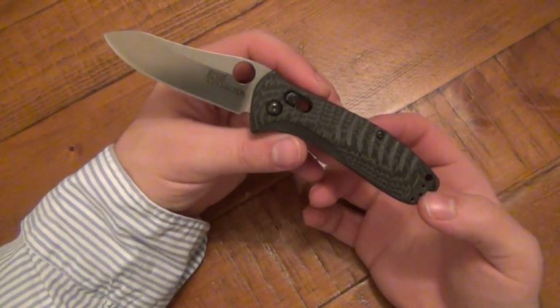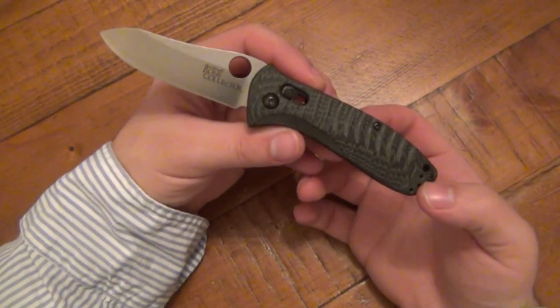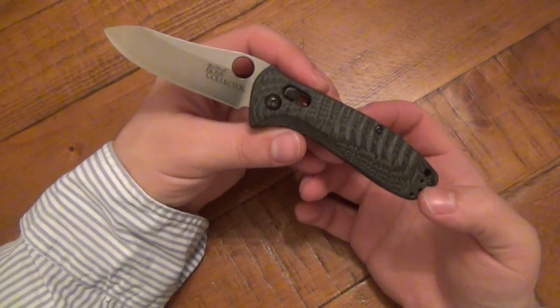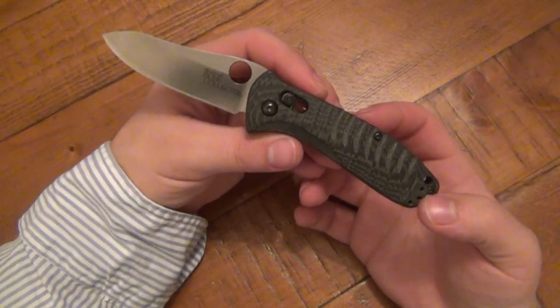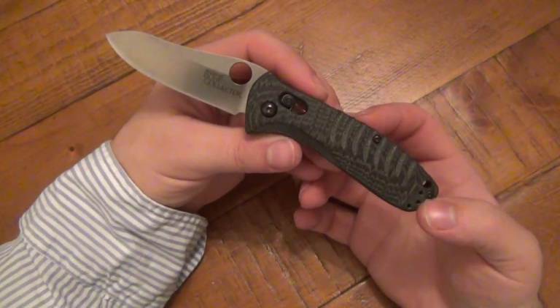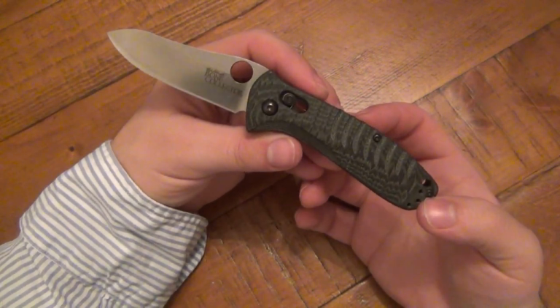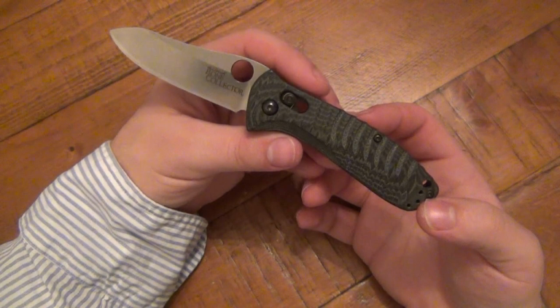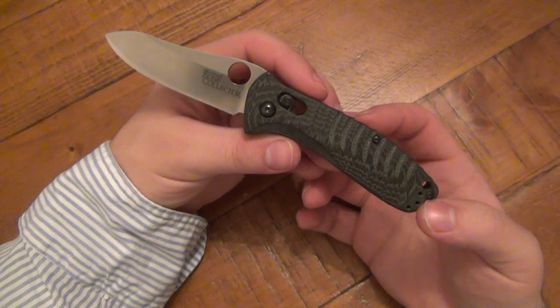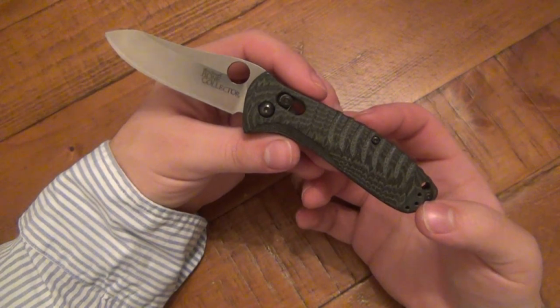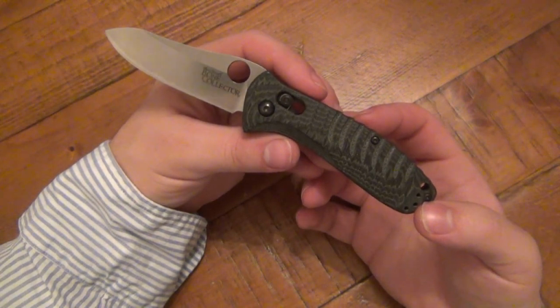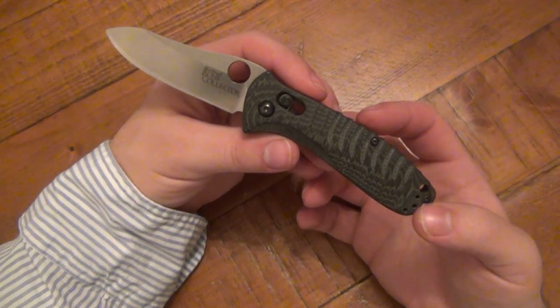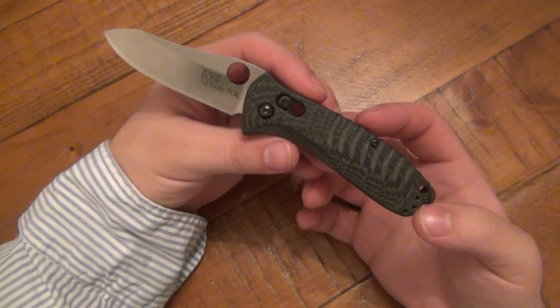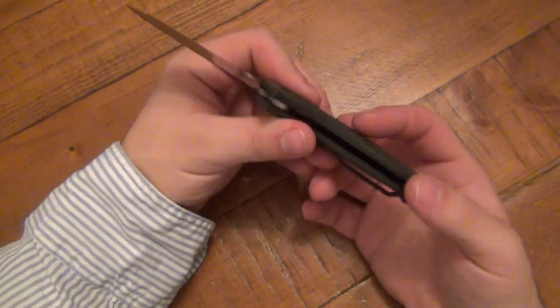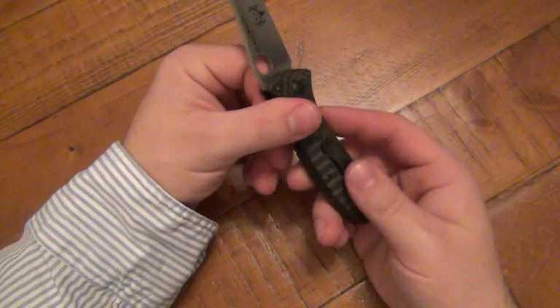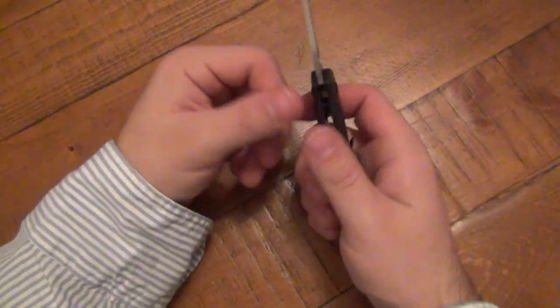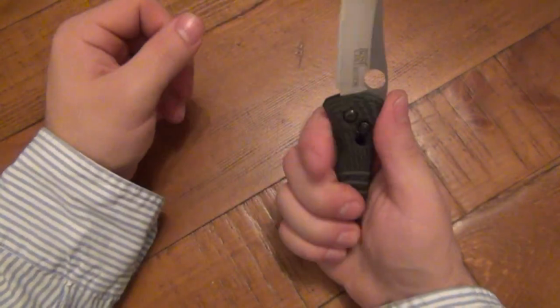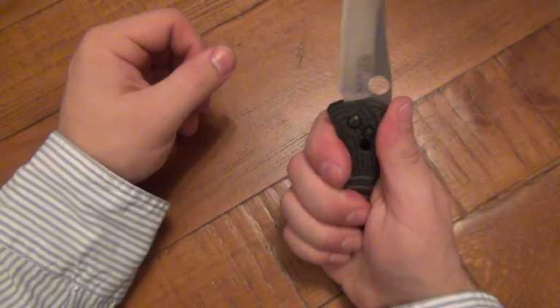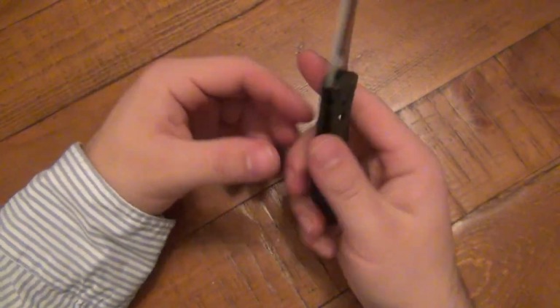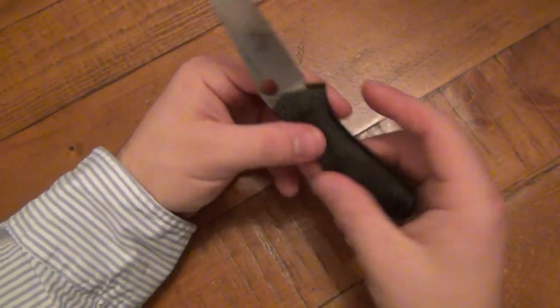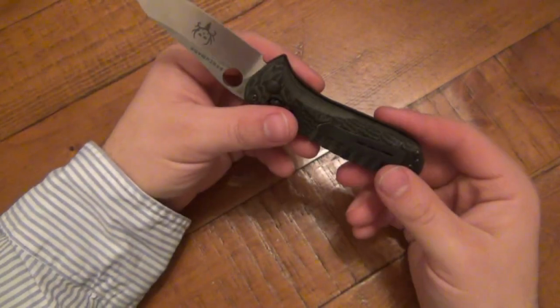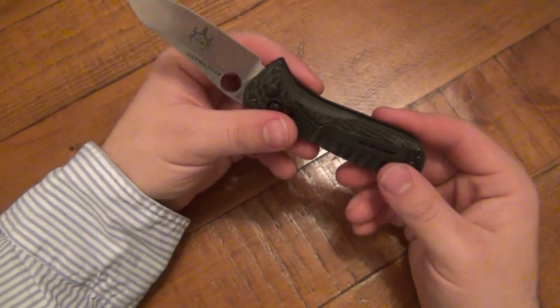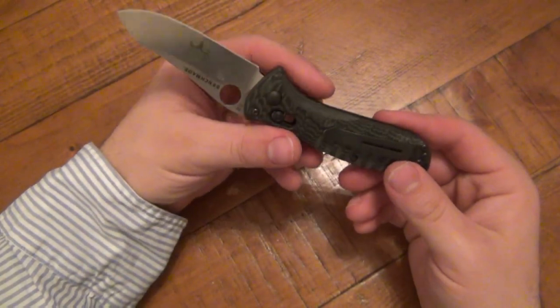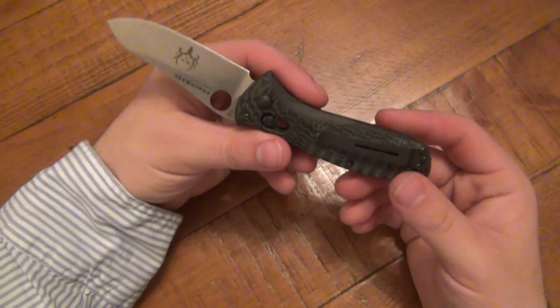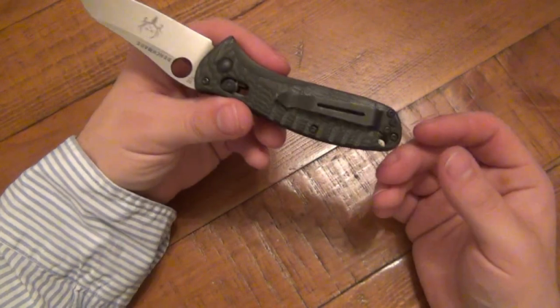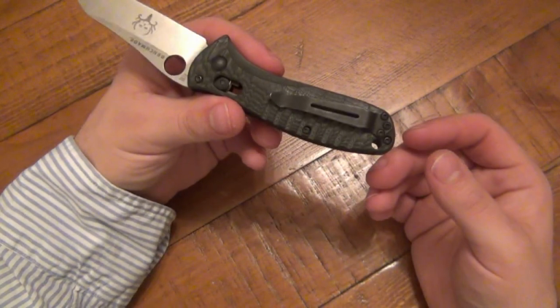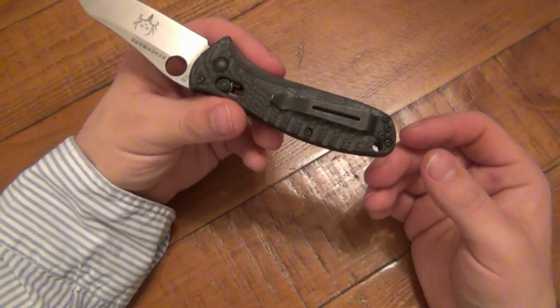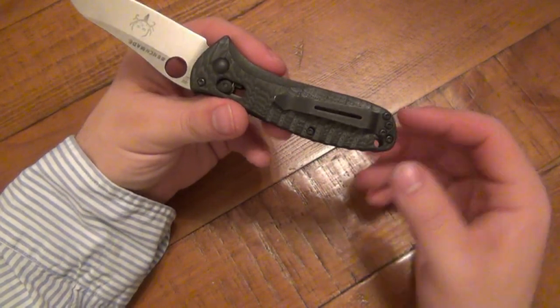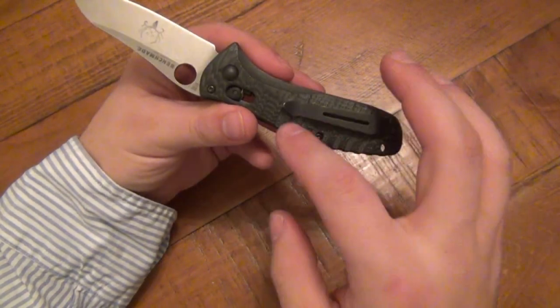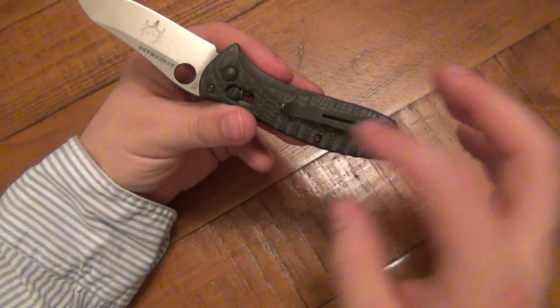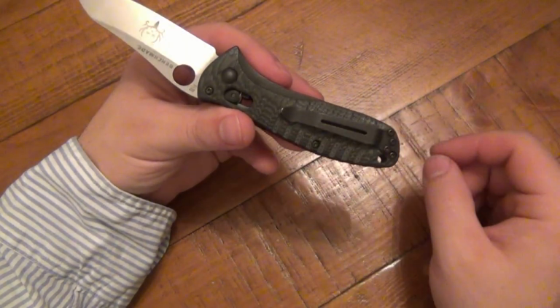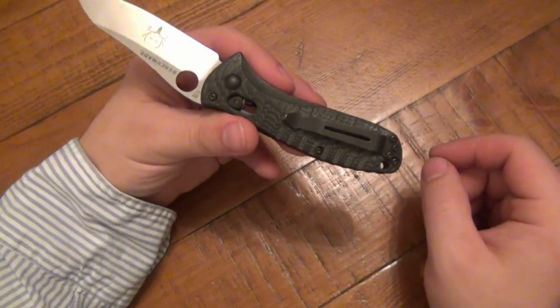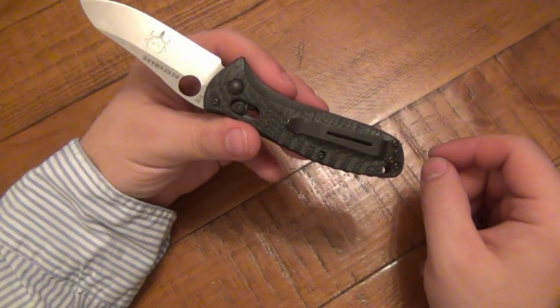Might be an excuse because I have other knives I want to start carrying for review. But I love the knife — it's fantastic. It's just a needed mod in my opinion. Something has to be done about that.